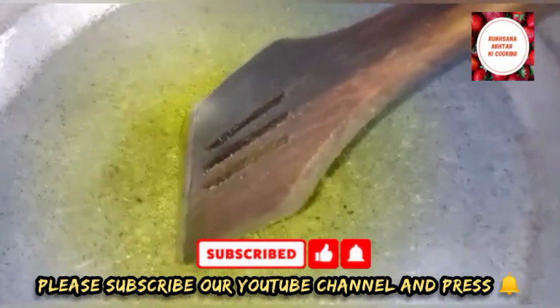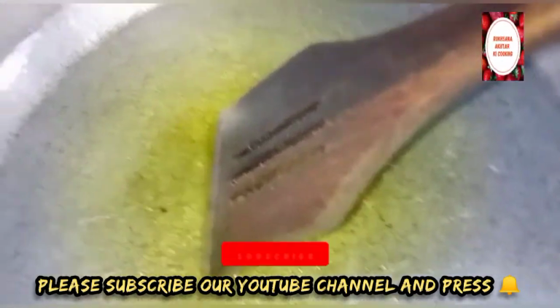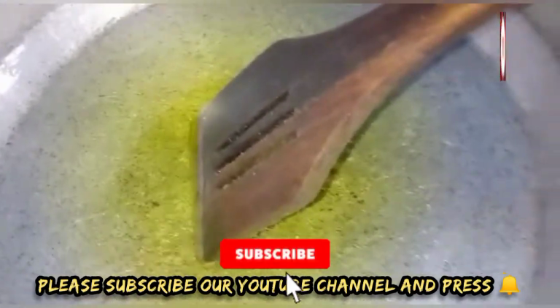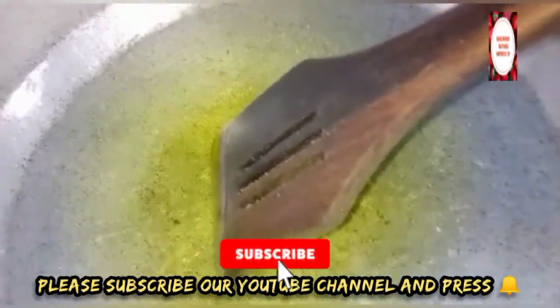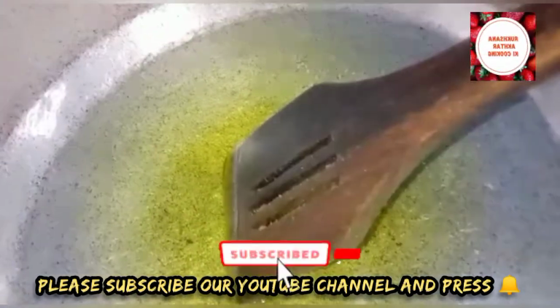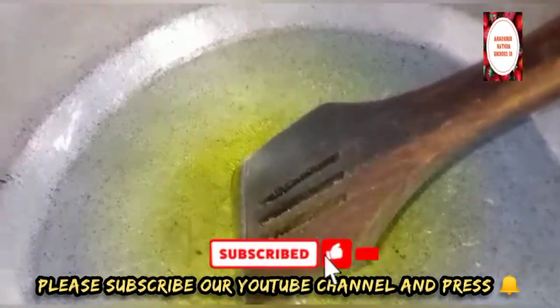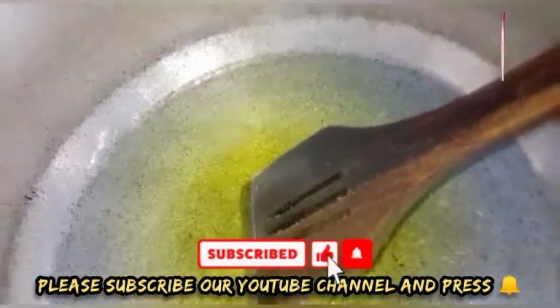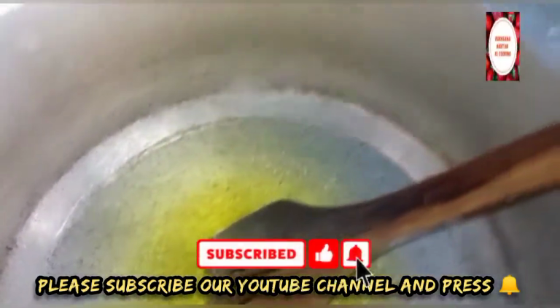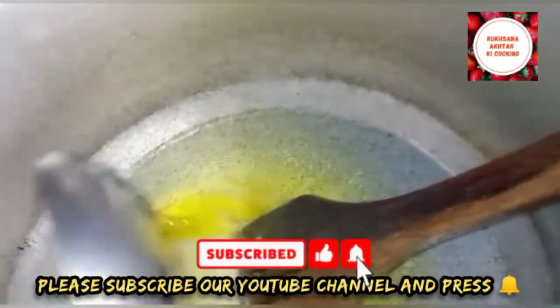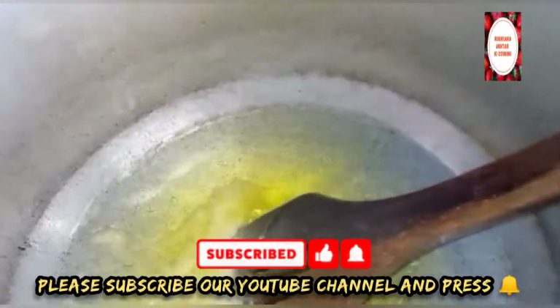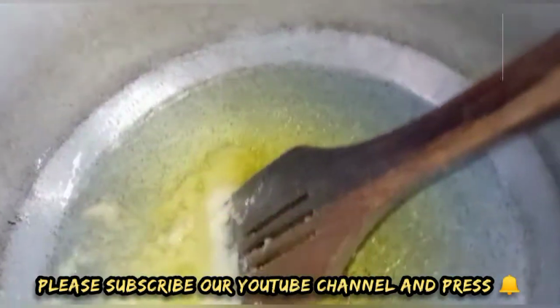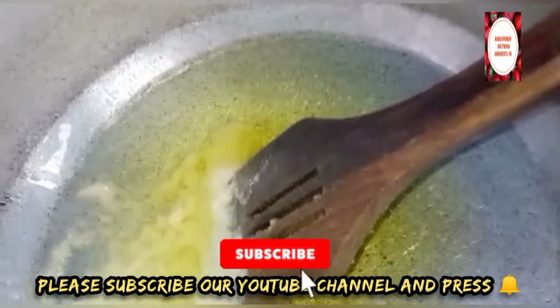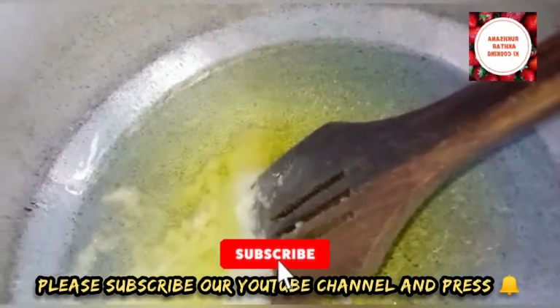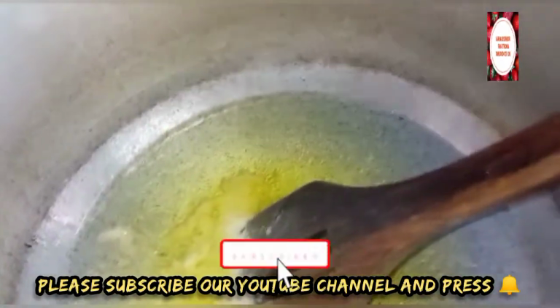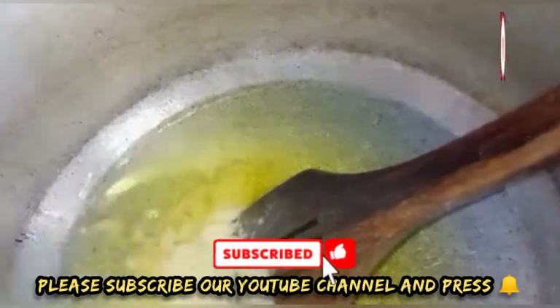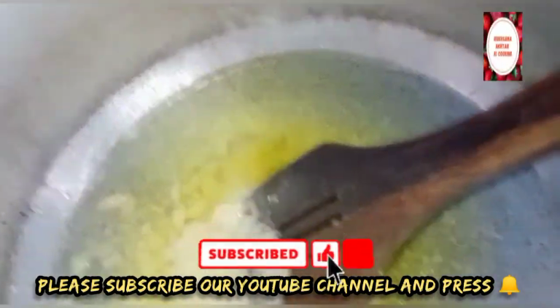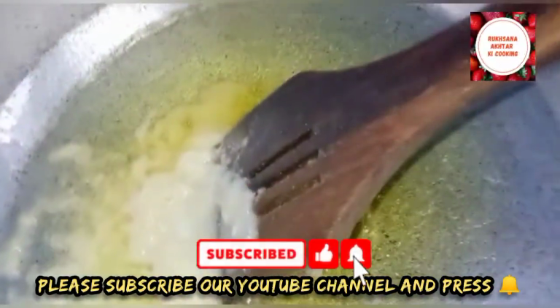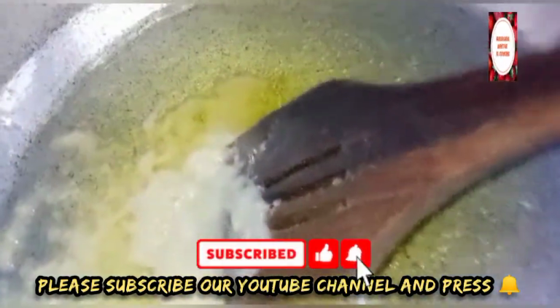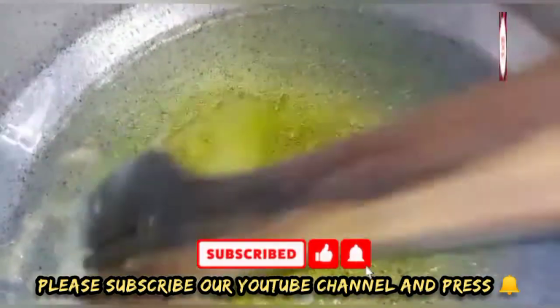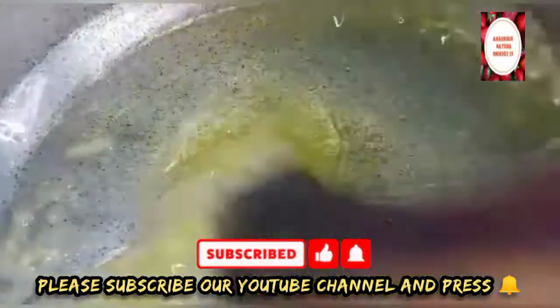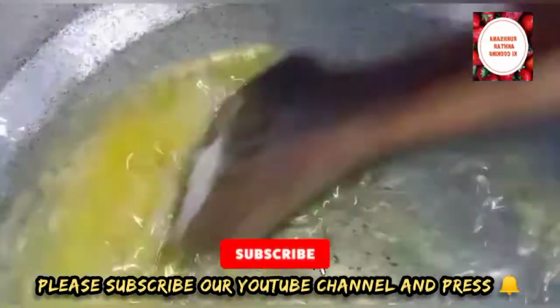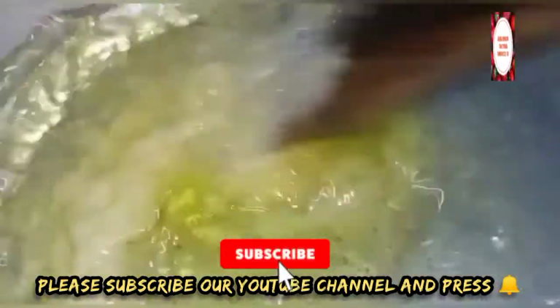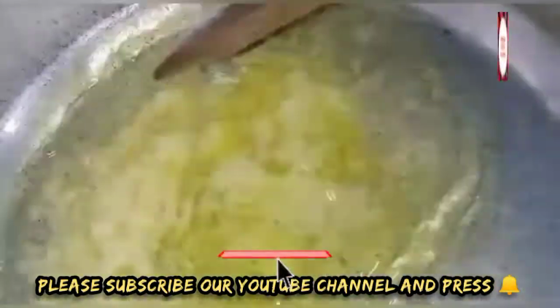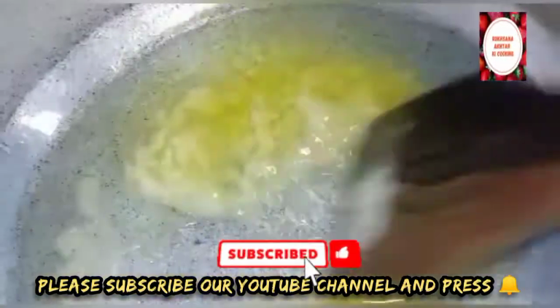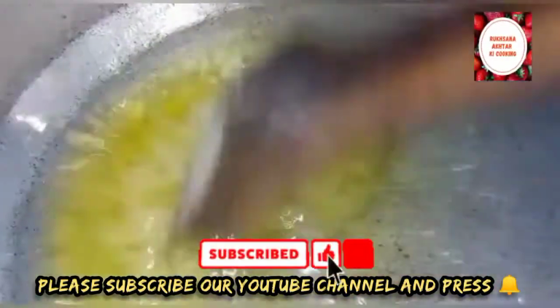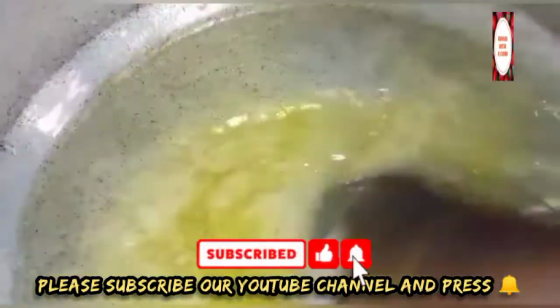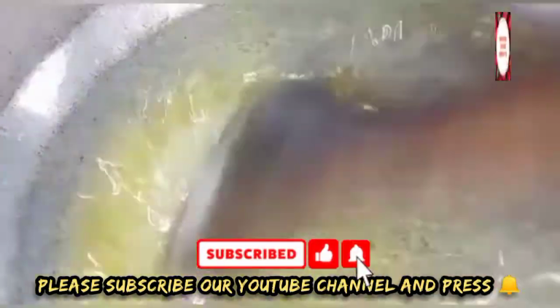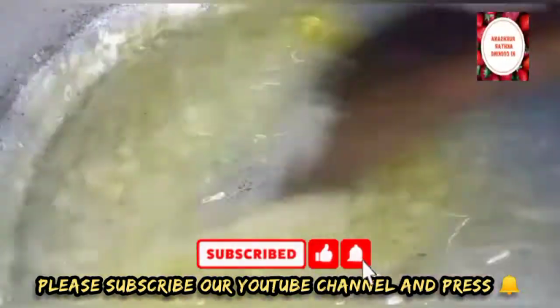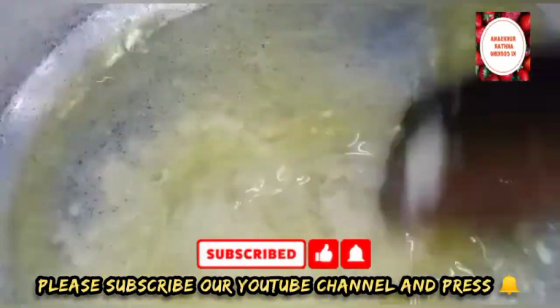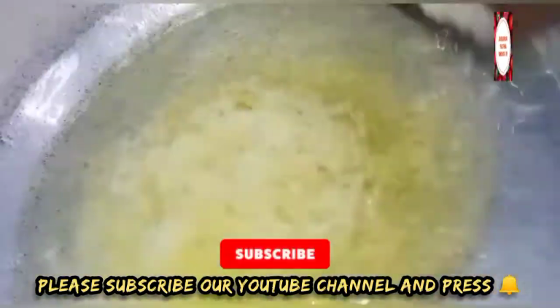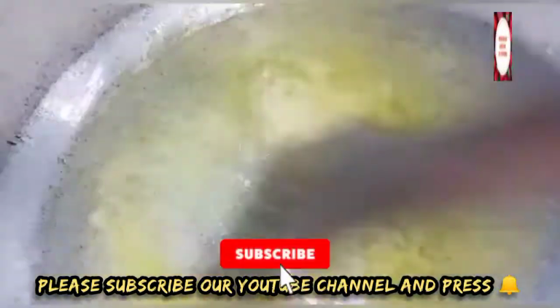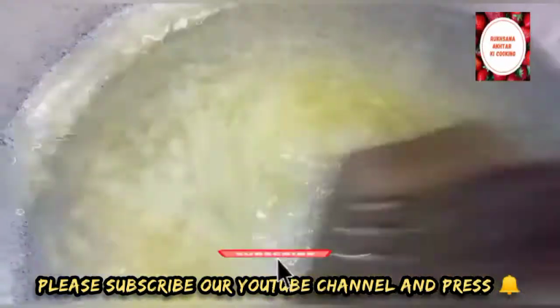I will add some salt and make the sauce. Because the chicken cooks very fast, I will cook through the sauce for about 2-3 minutes.